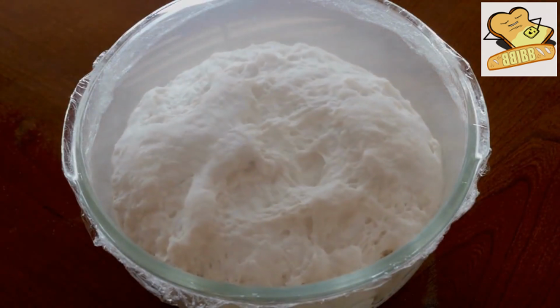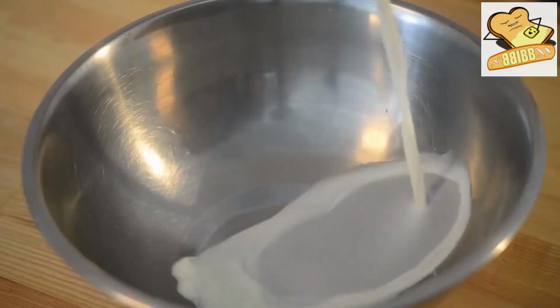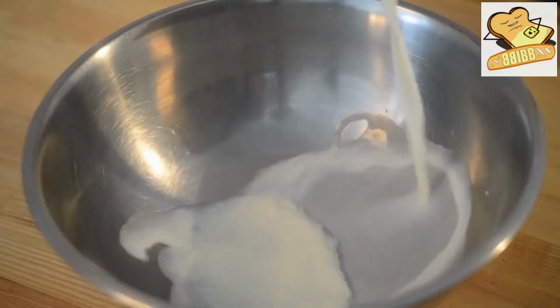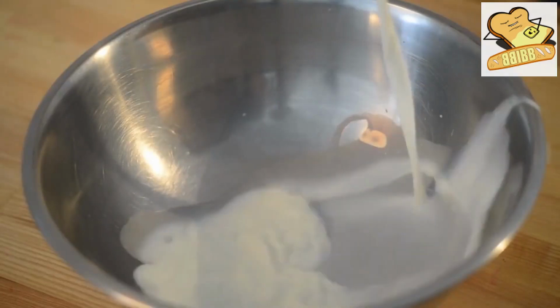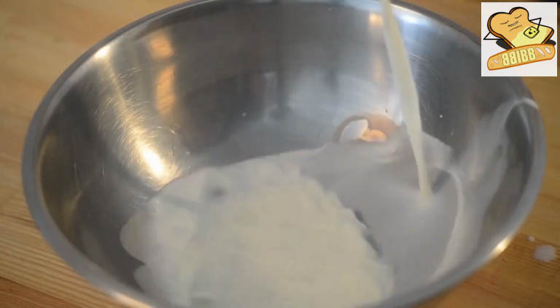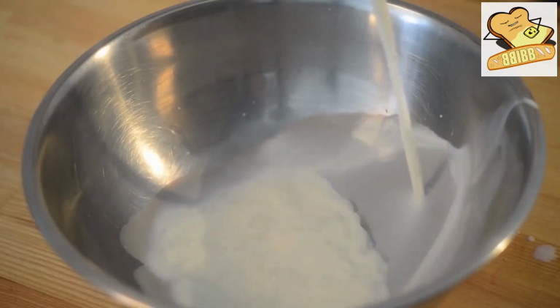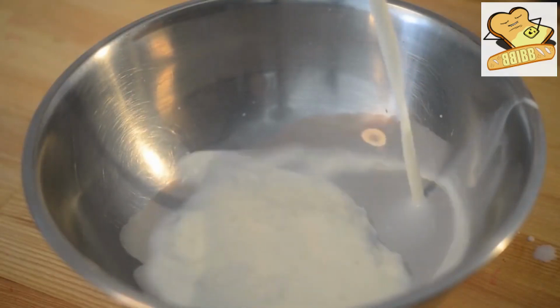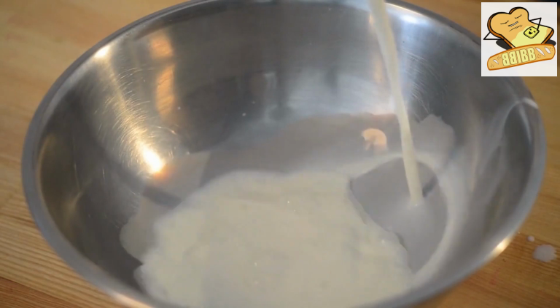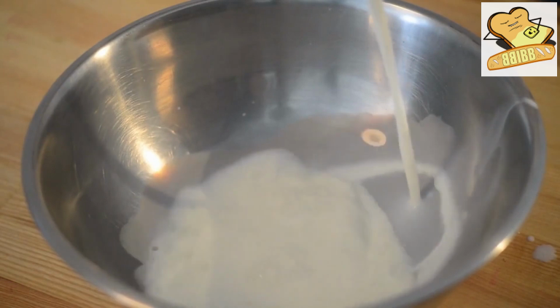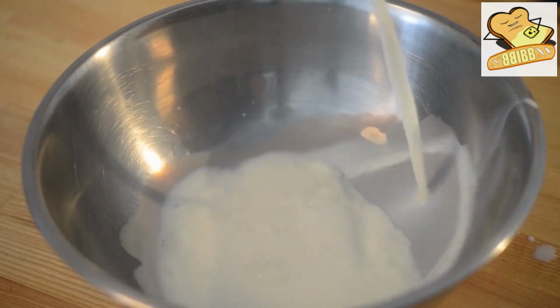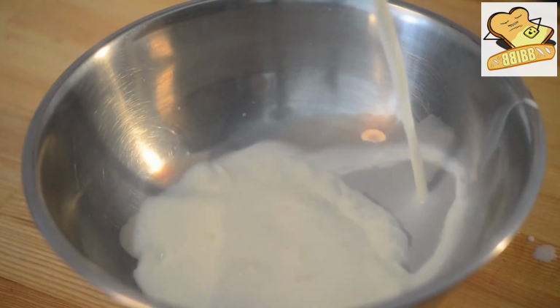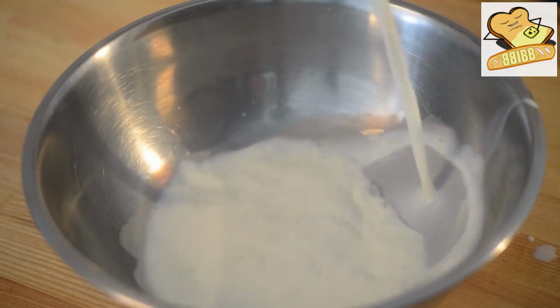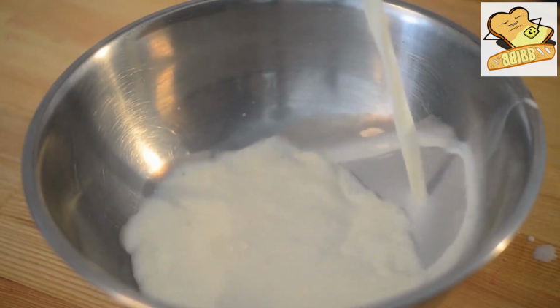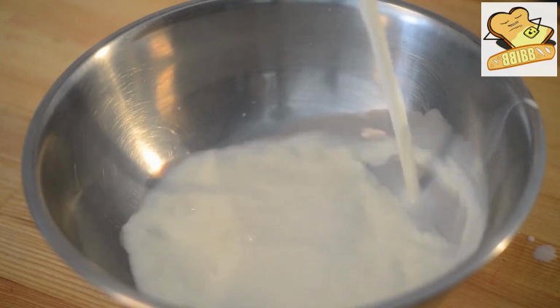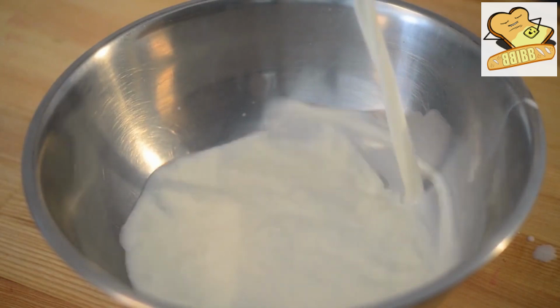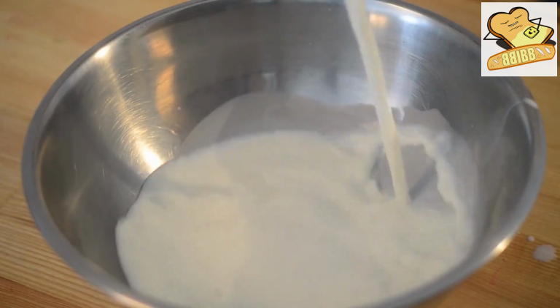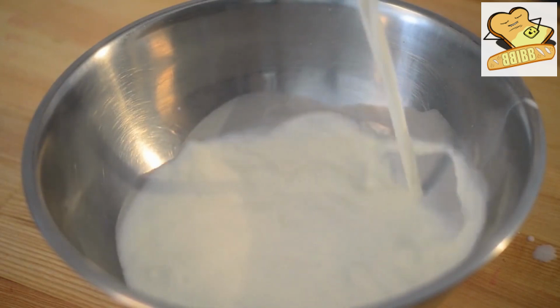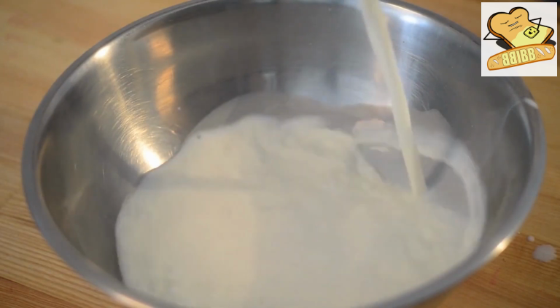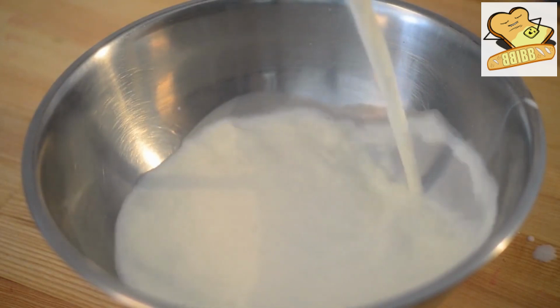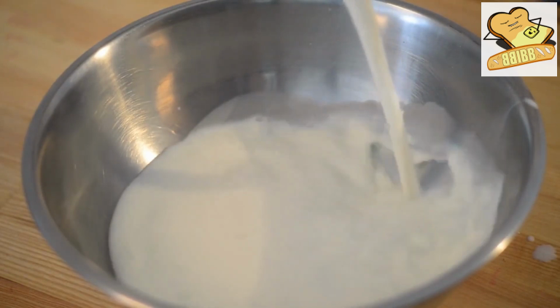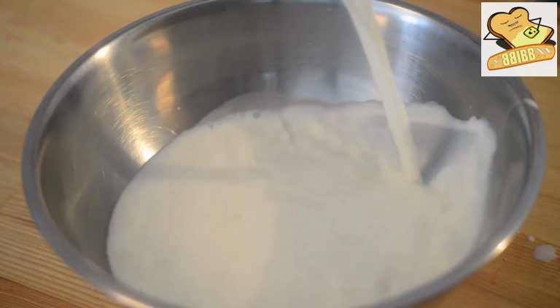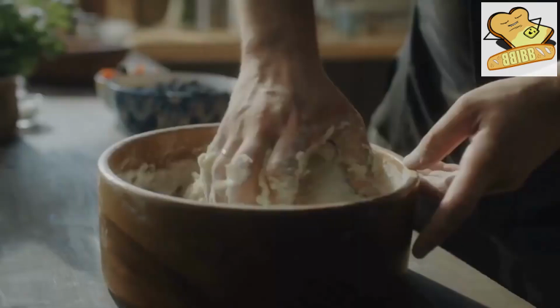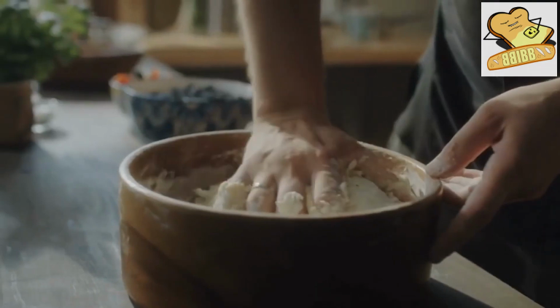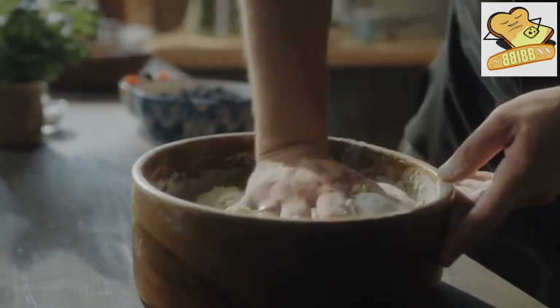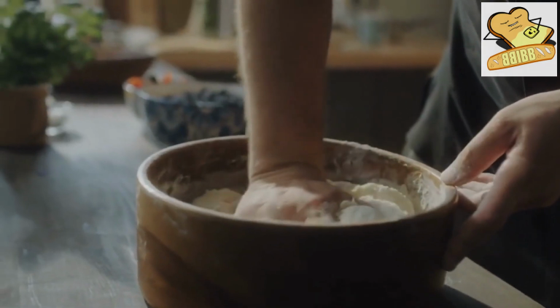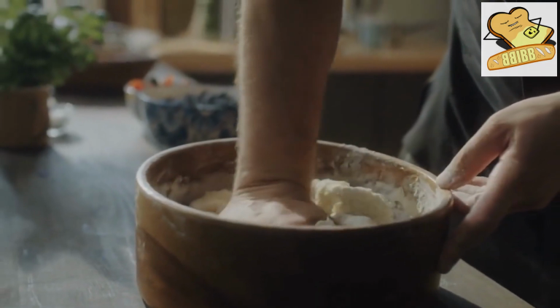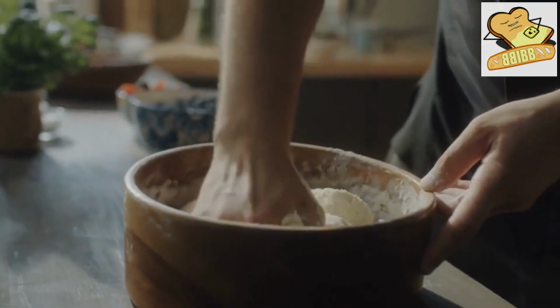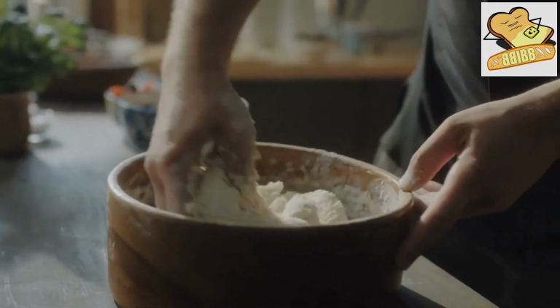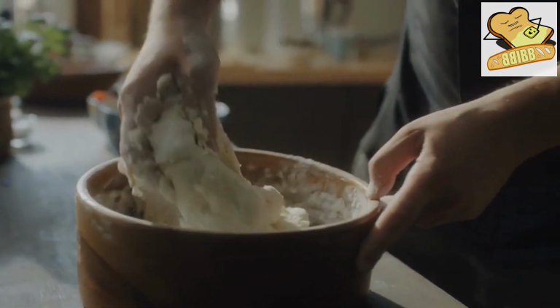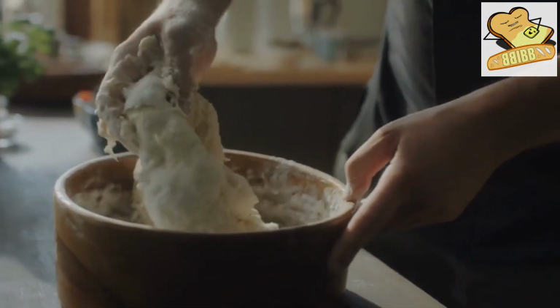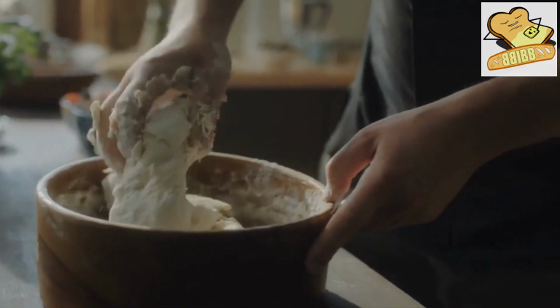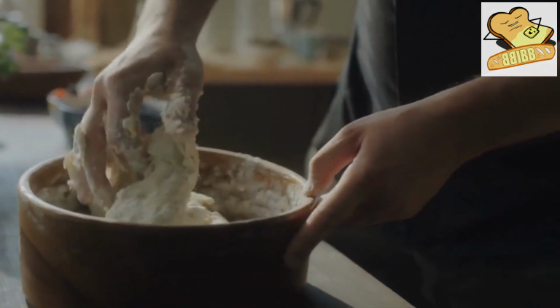Add the remaining milk, salt, and cooled sauerkraut with onions, gradually while mixing the dough thoroughly, until it is elastic and begins to pull away from the bowl.